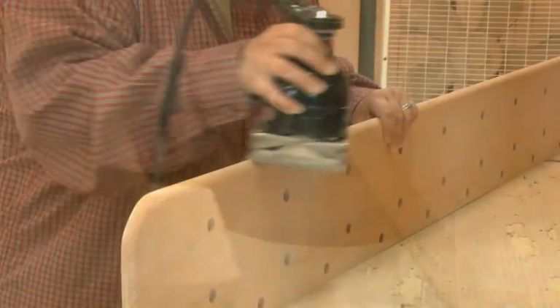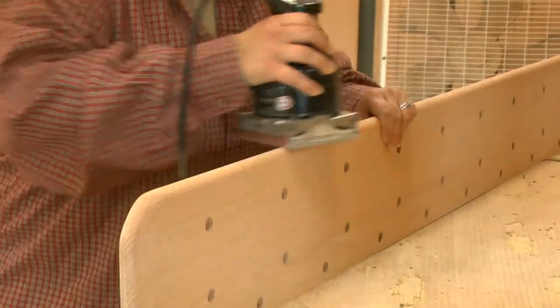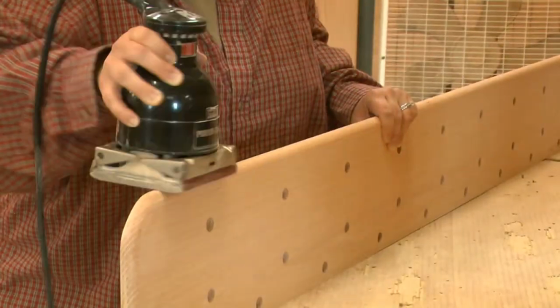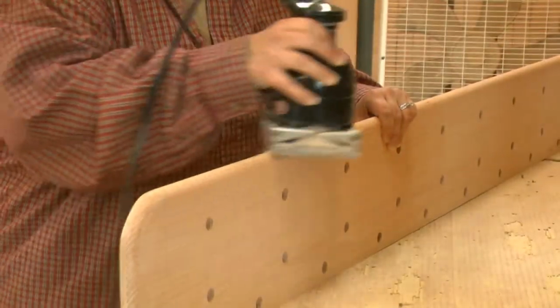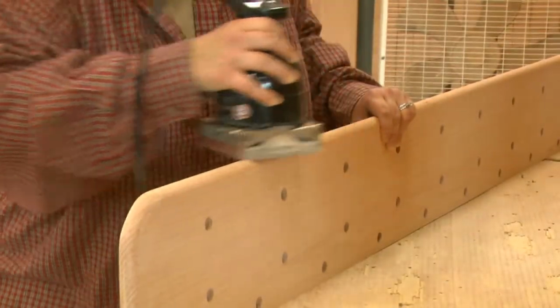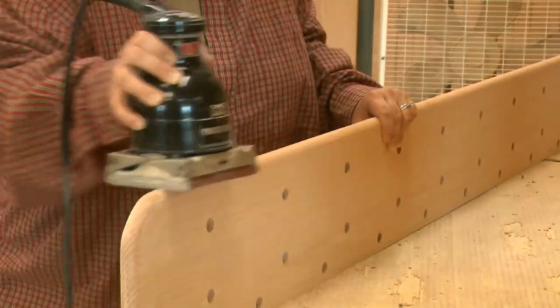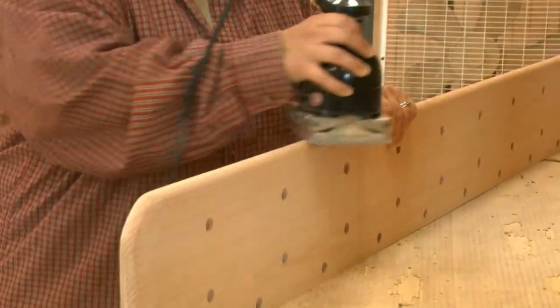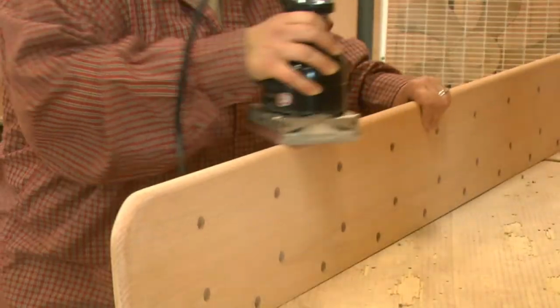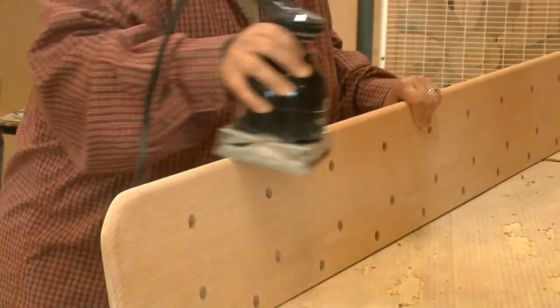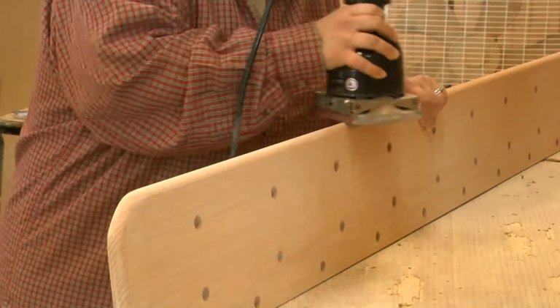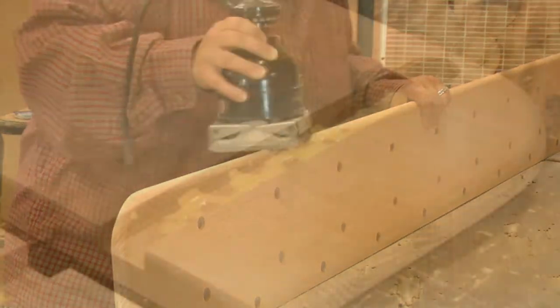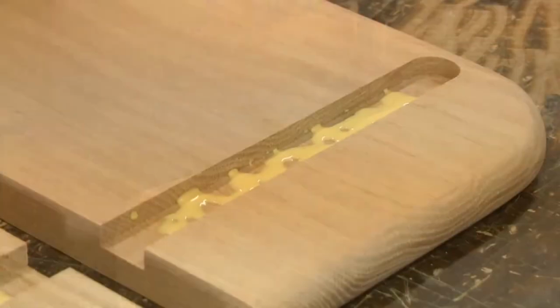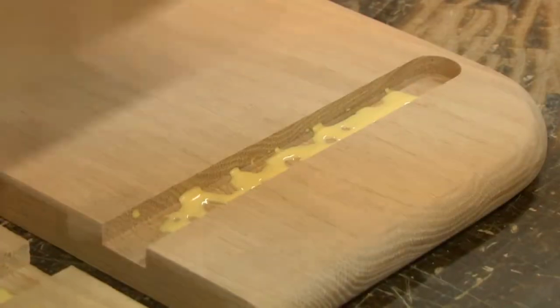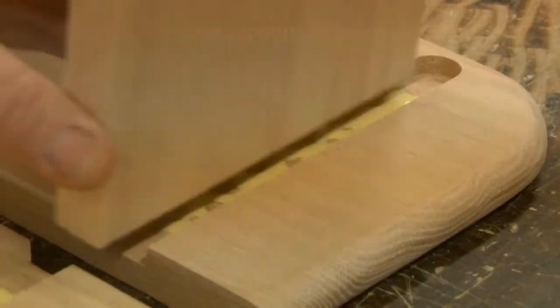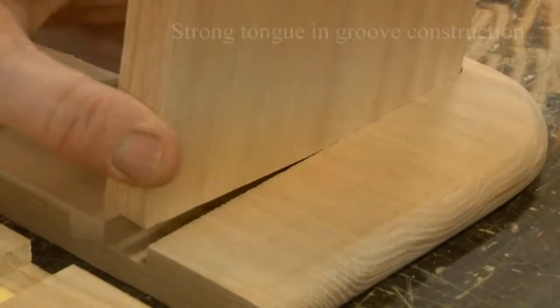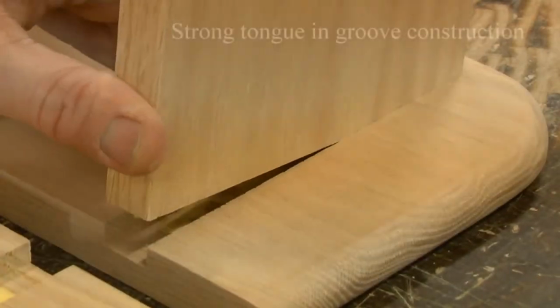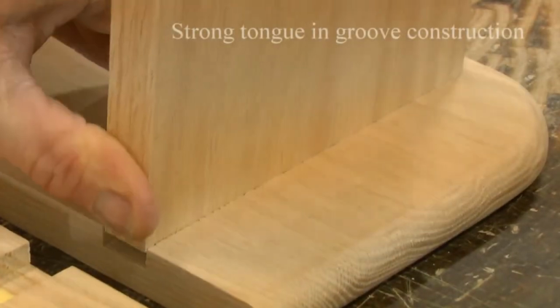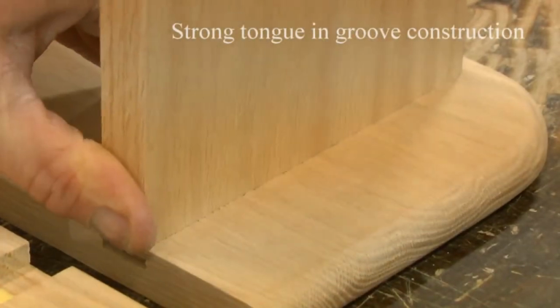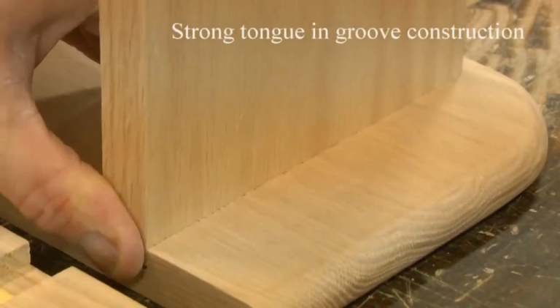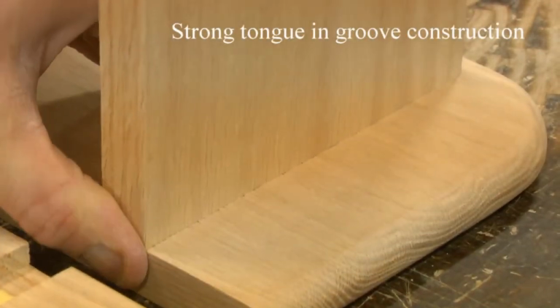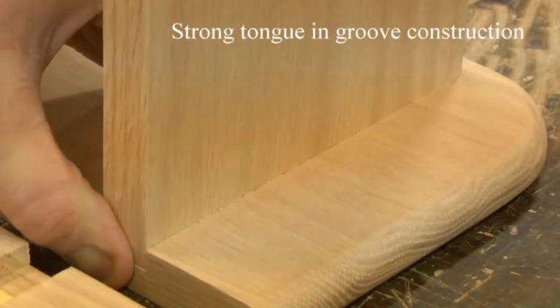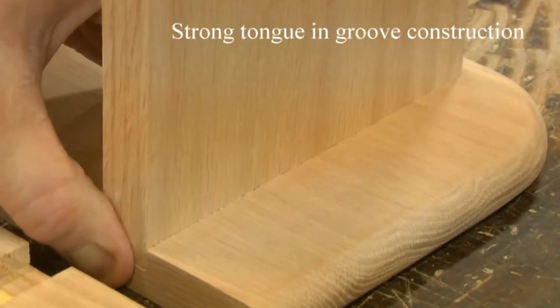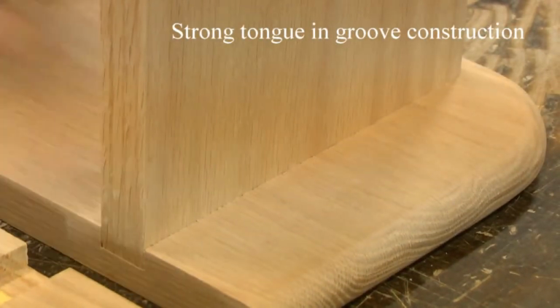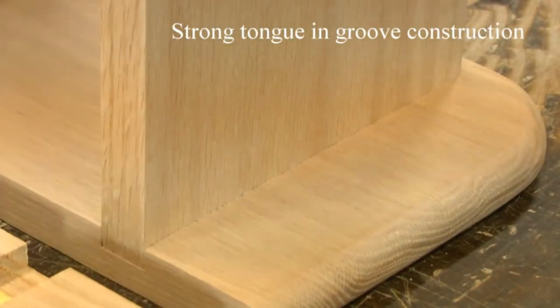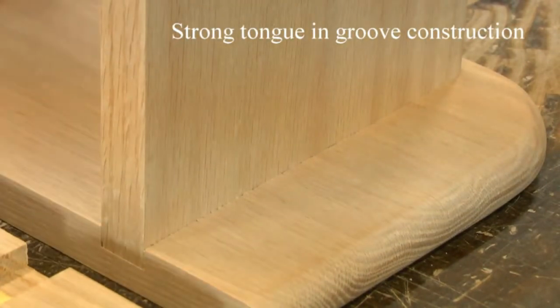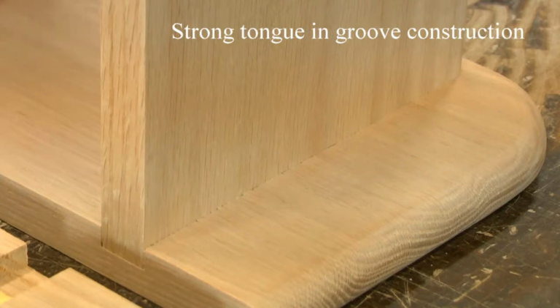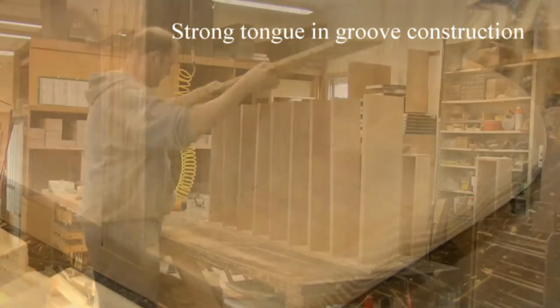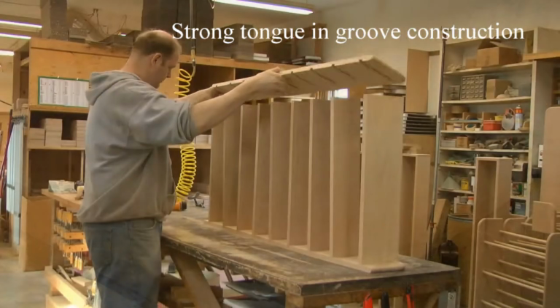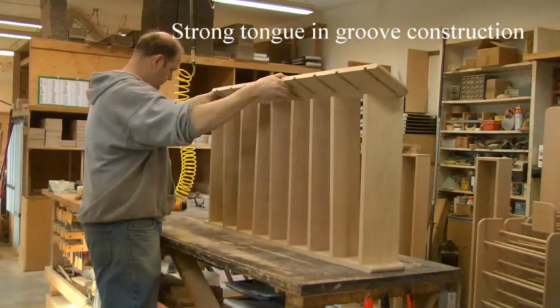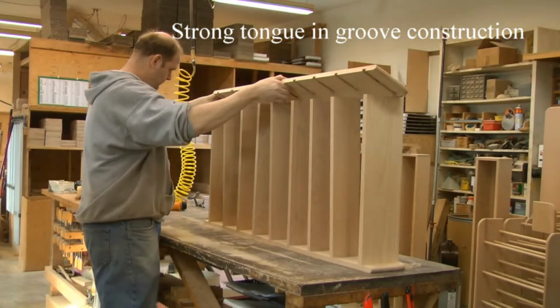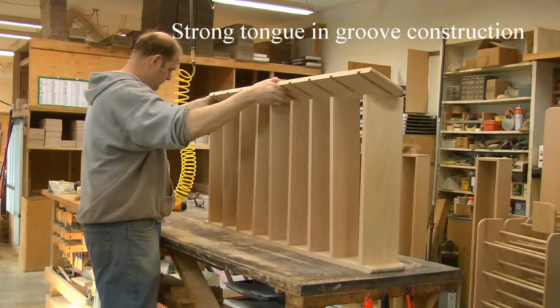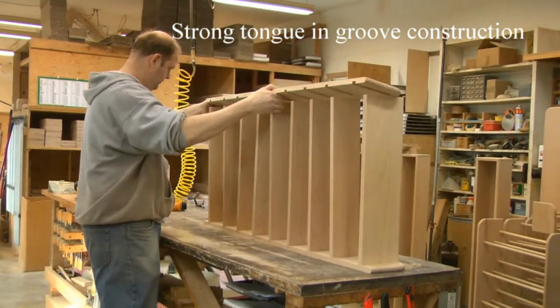Hand sanding completes the machining process. Again, at each step, any employee can reject a piece for any reason.